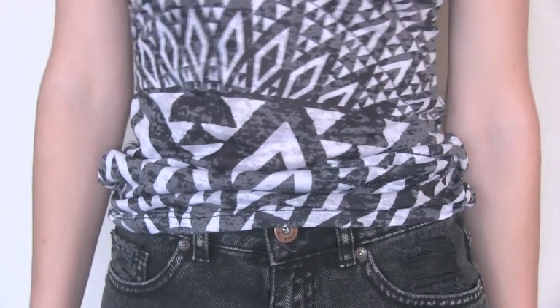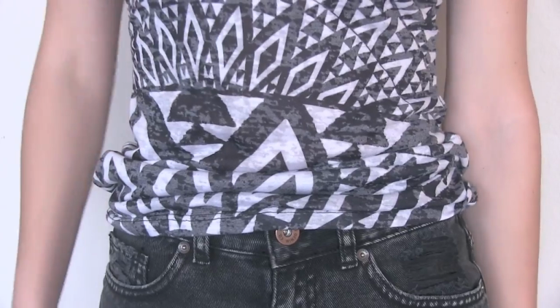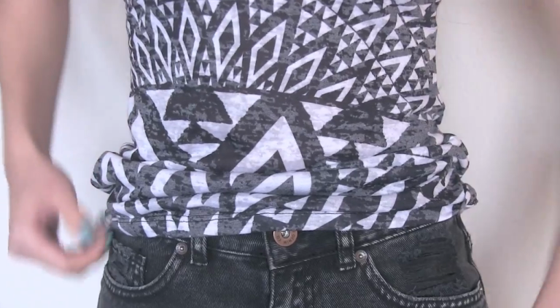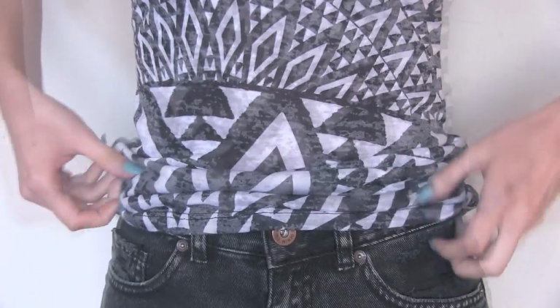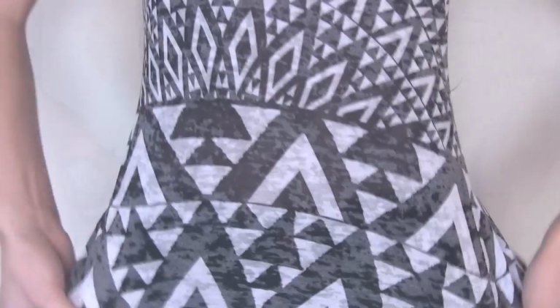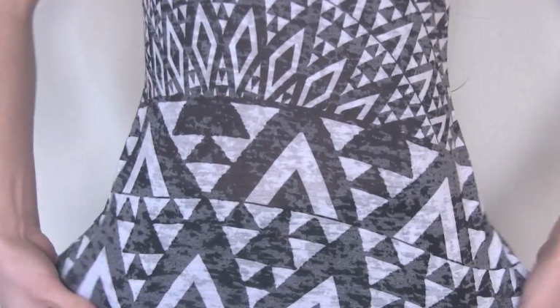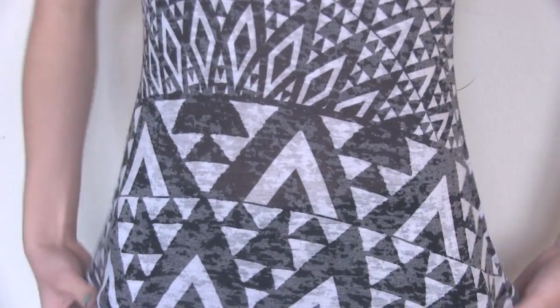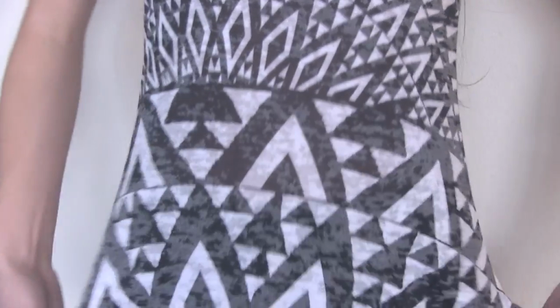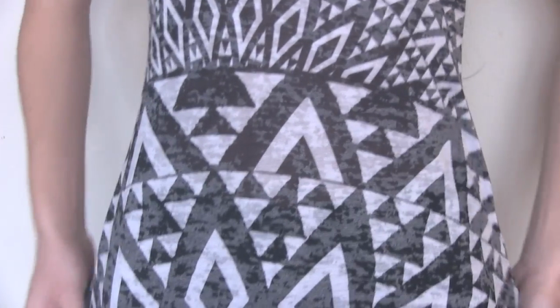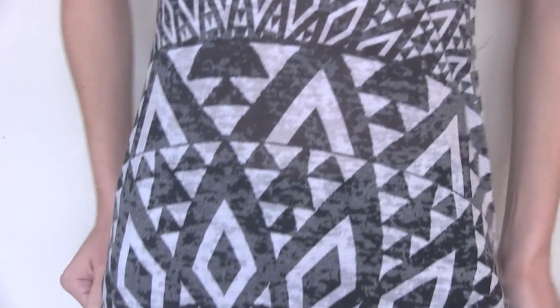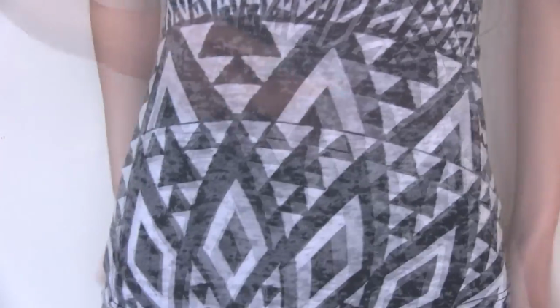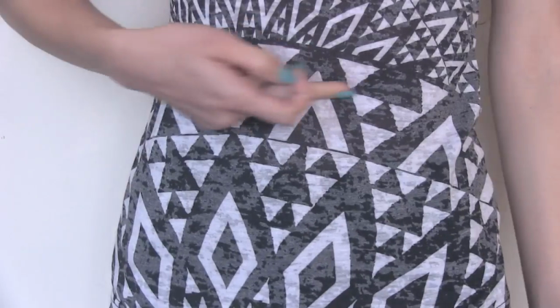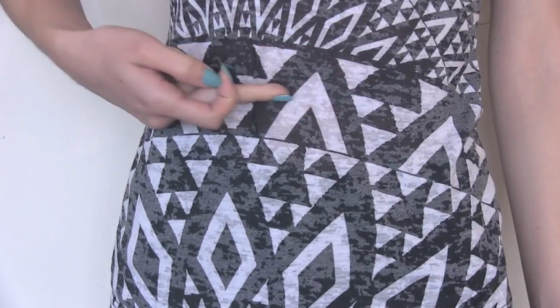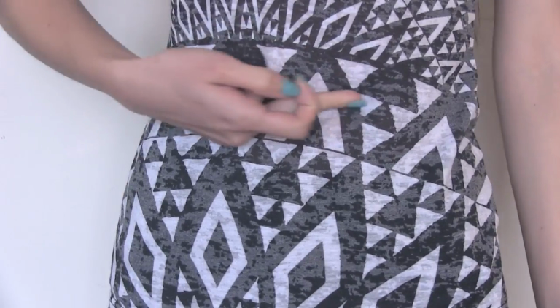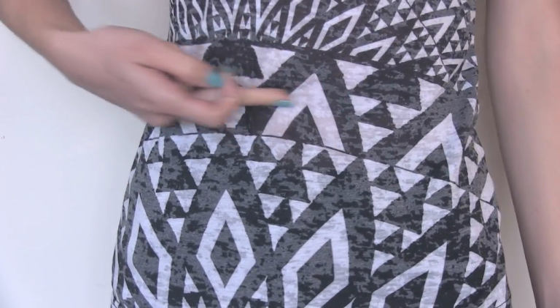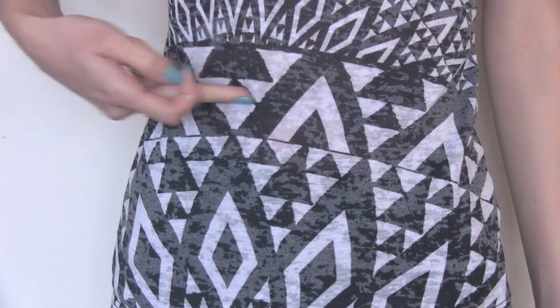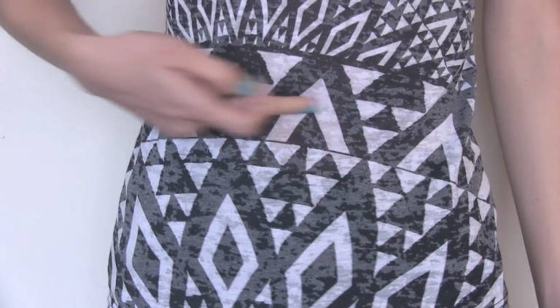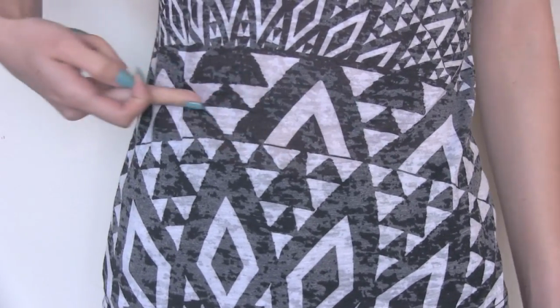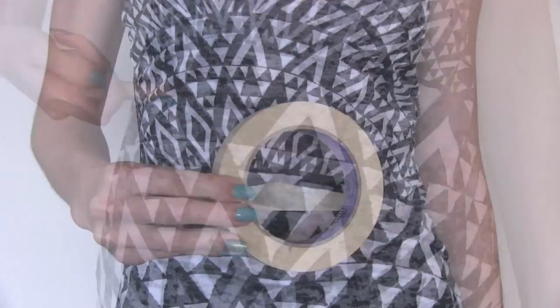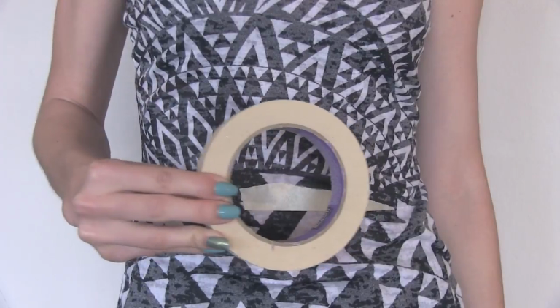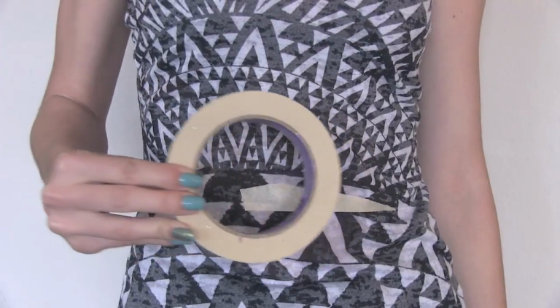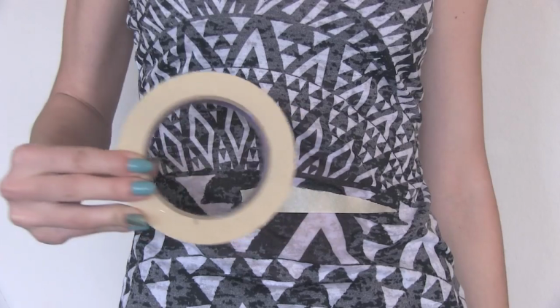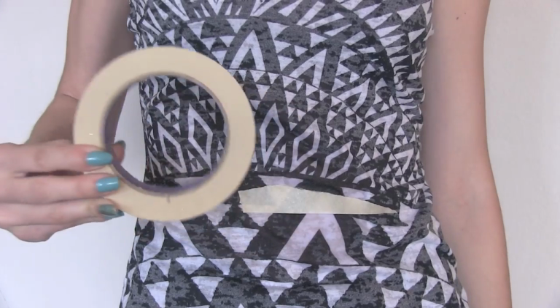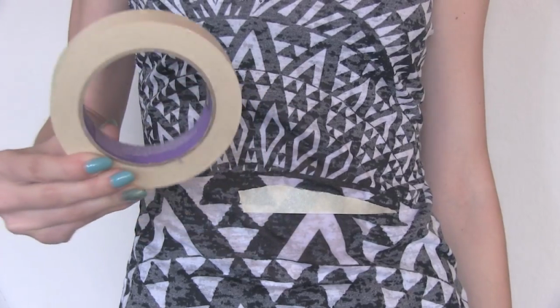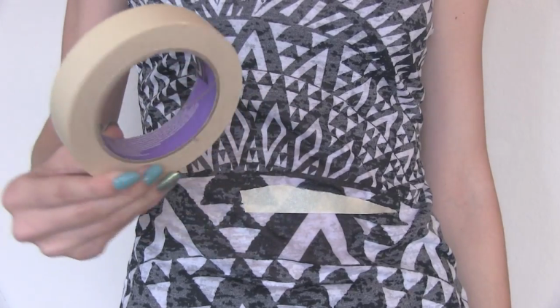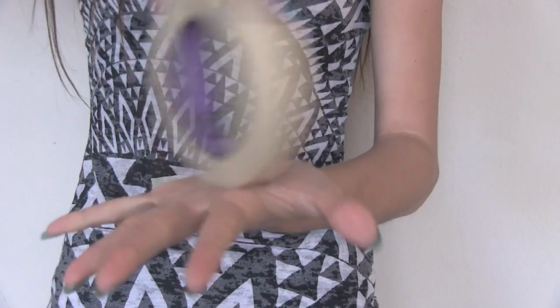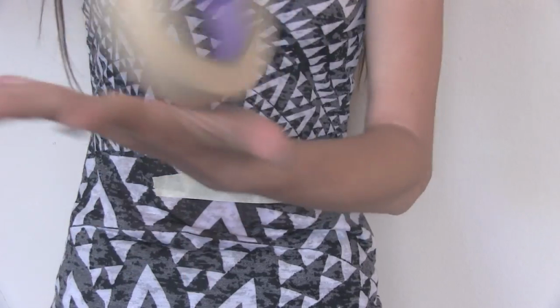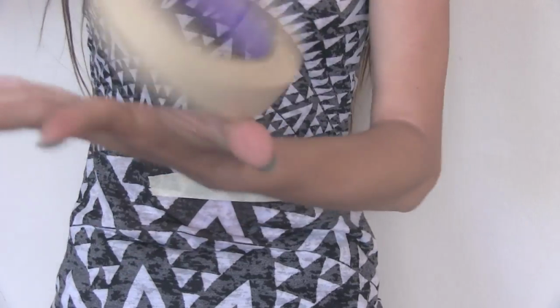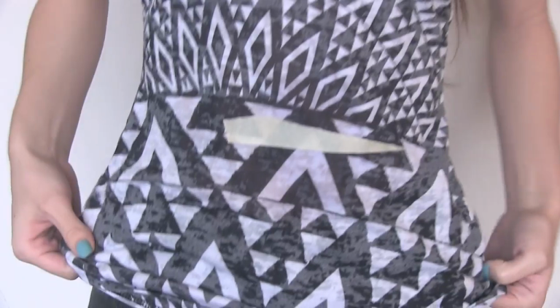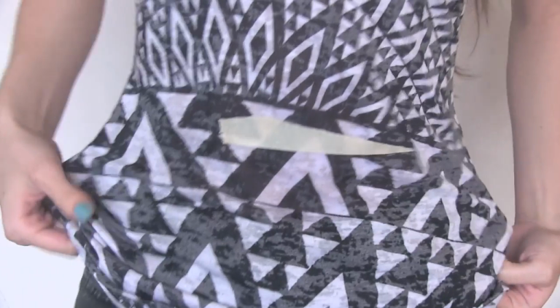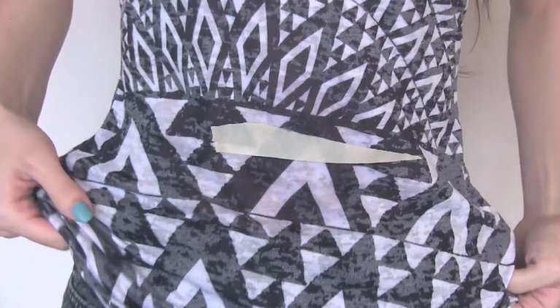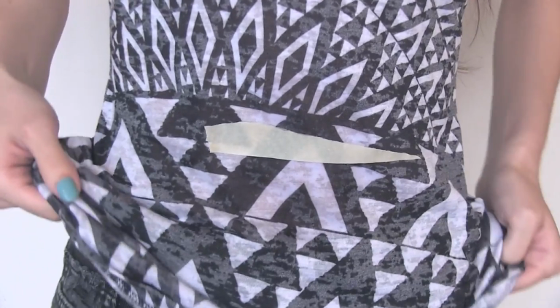Begin by trying on your shirt. Now grab a piece of tape to mark where you want the fringe to start.